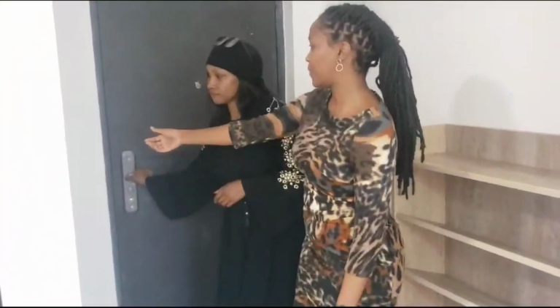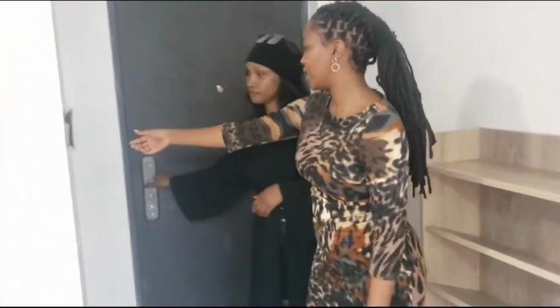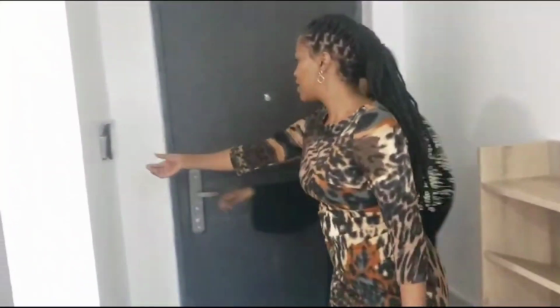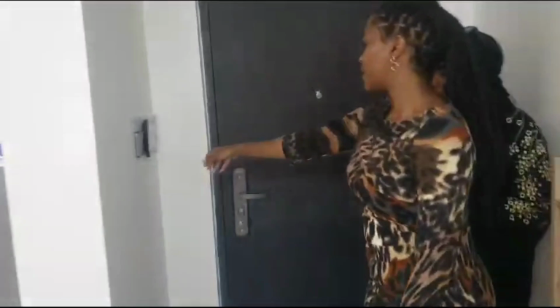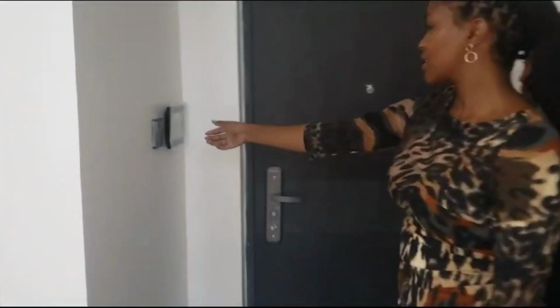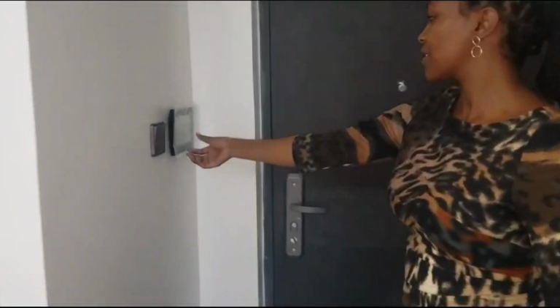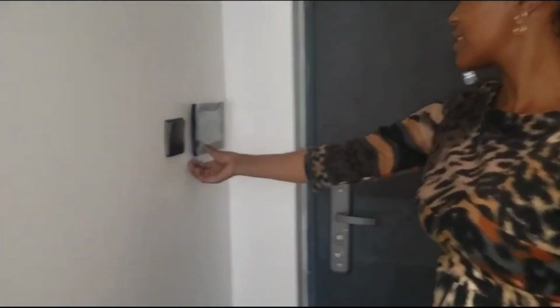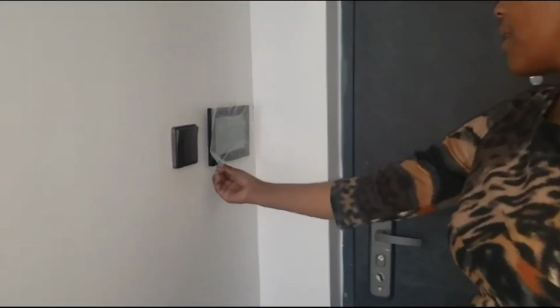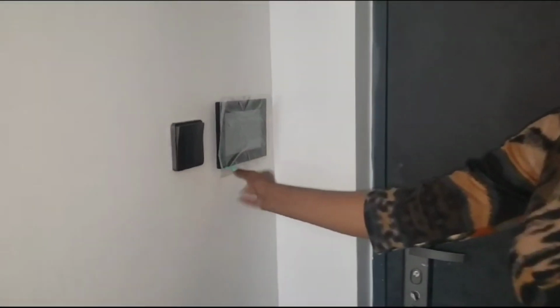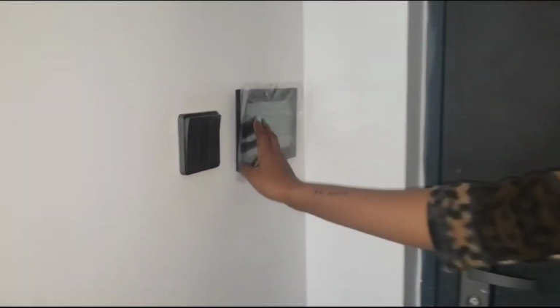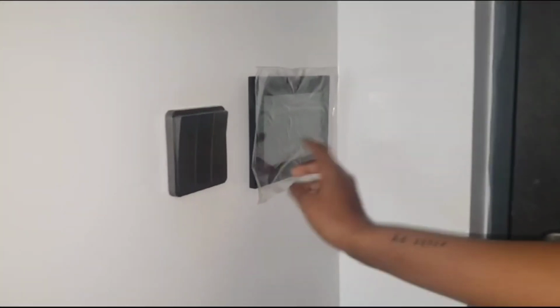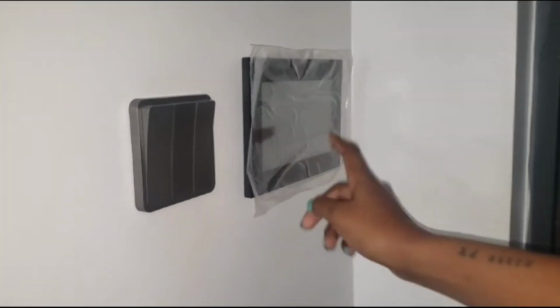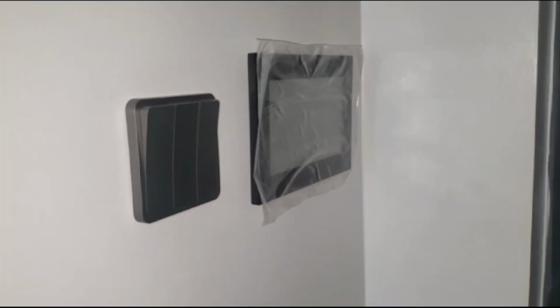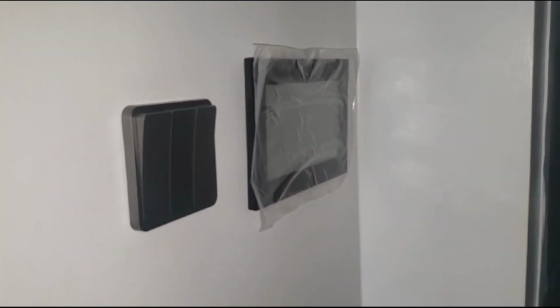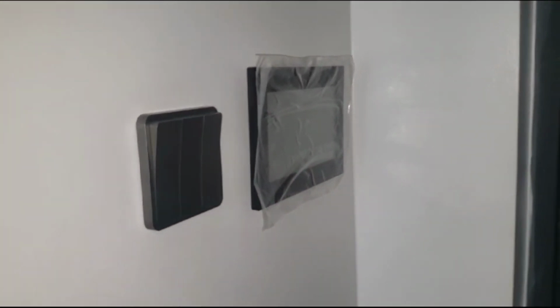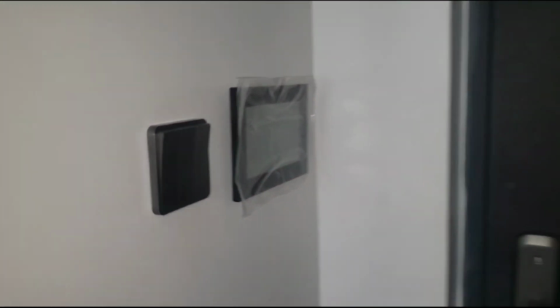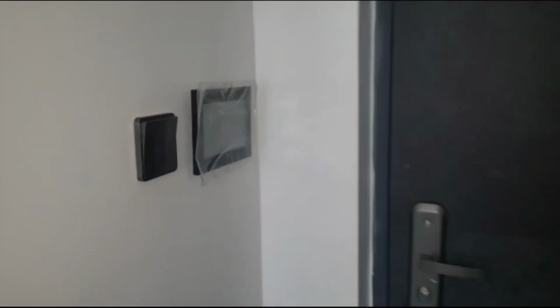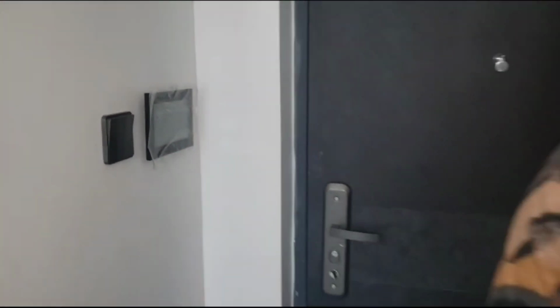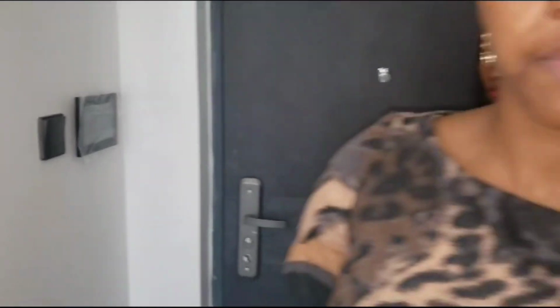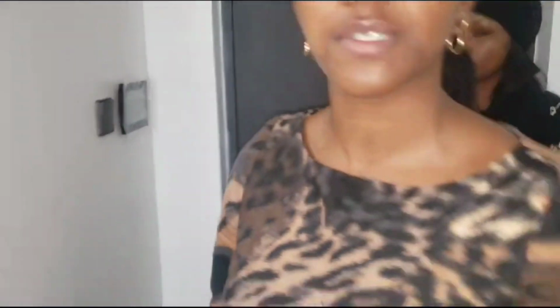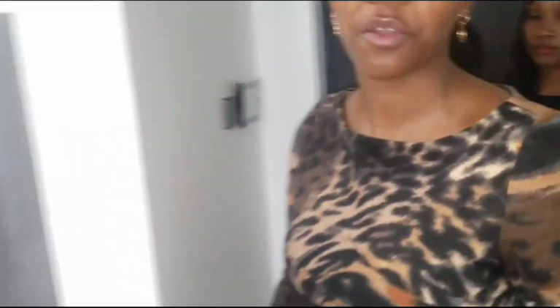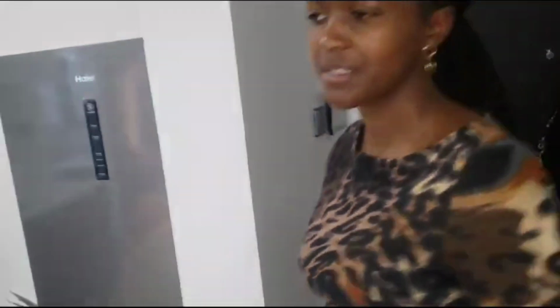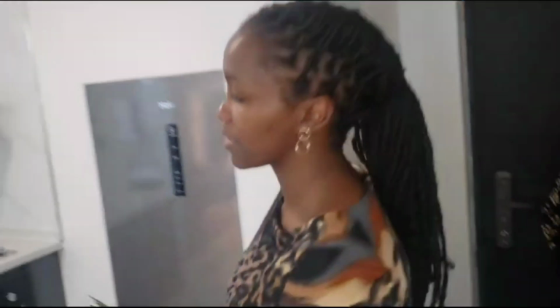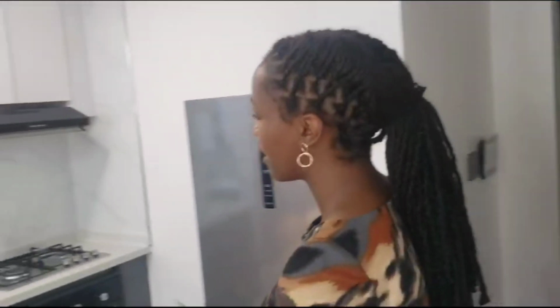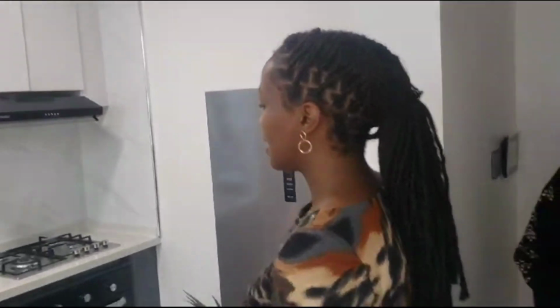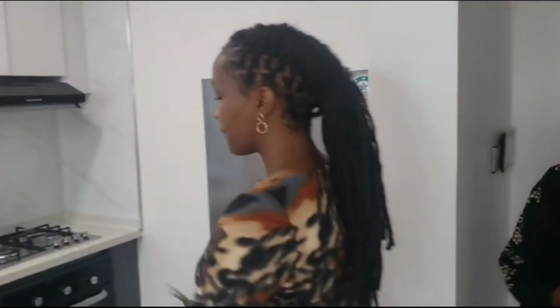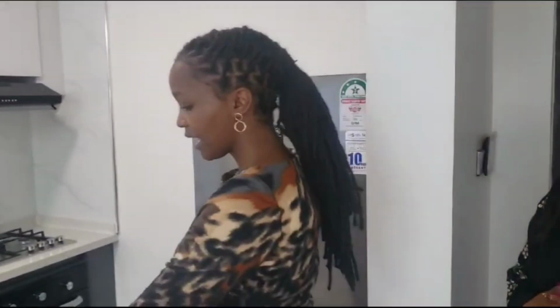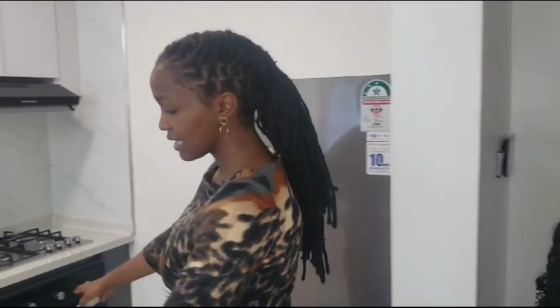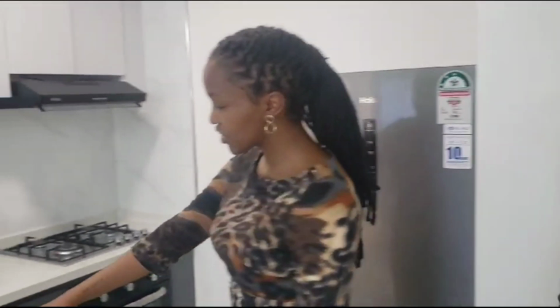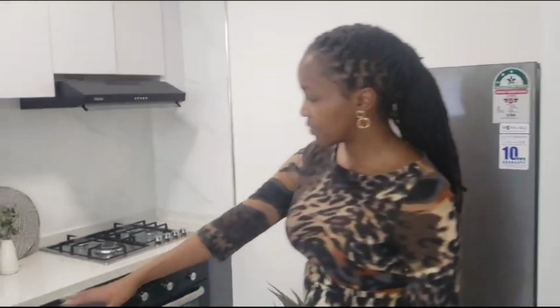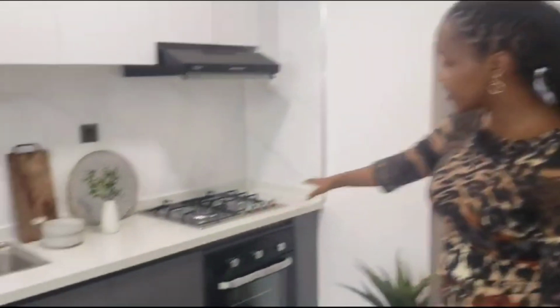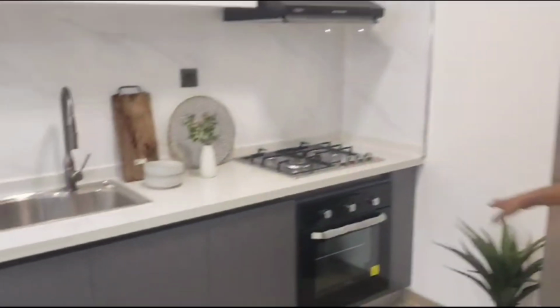you'll be met with an intercom system here. The unit has an intercom — you can call someone from outside, you can pick up, and open the door for someone.